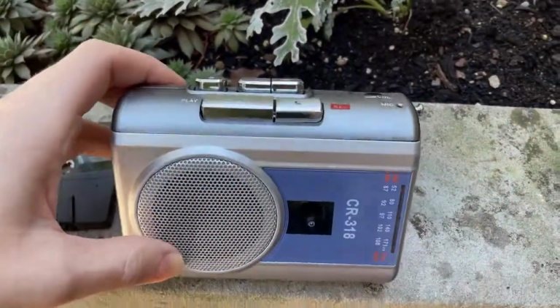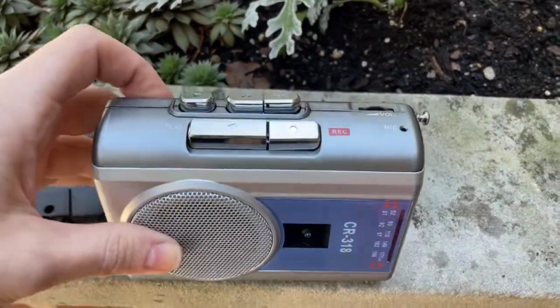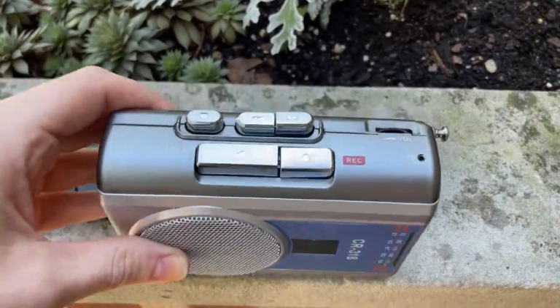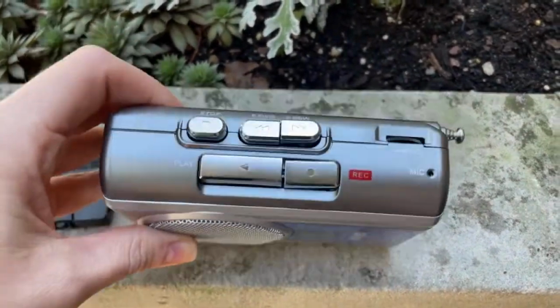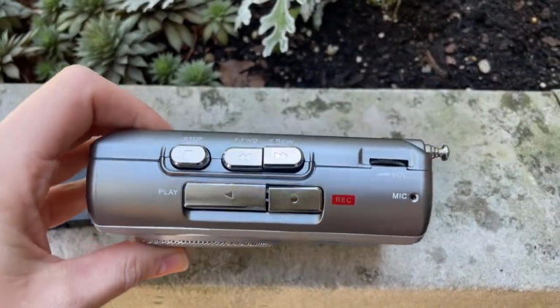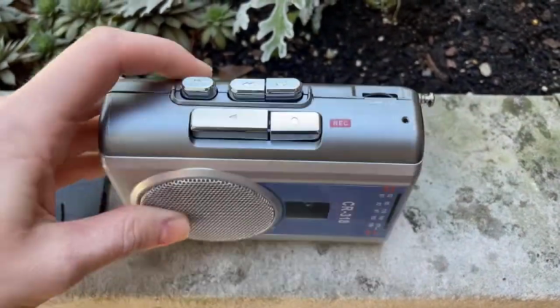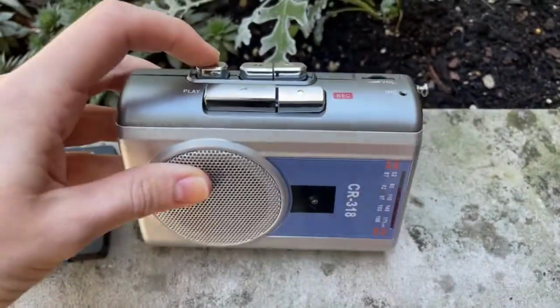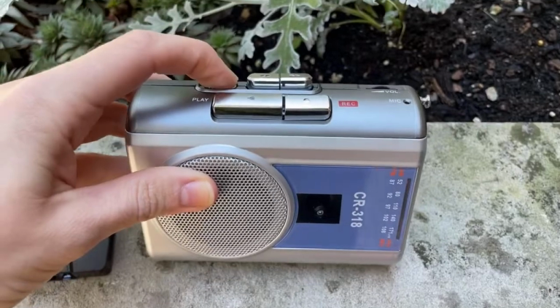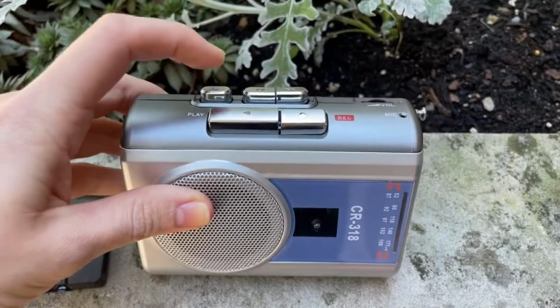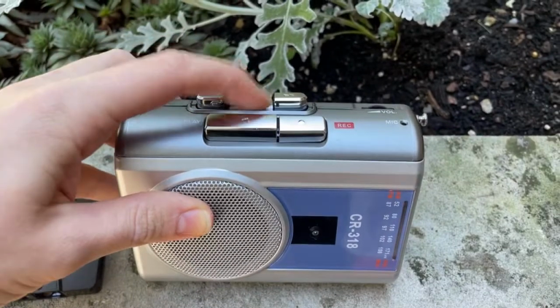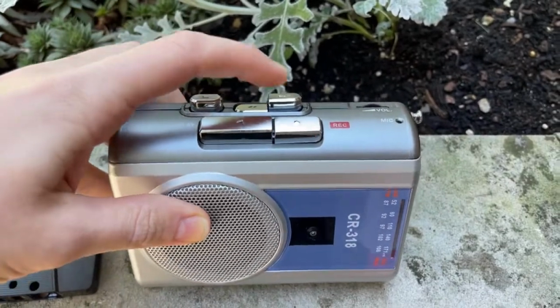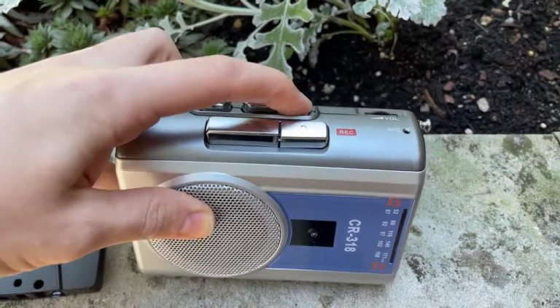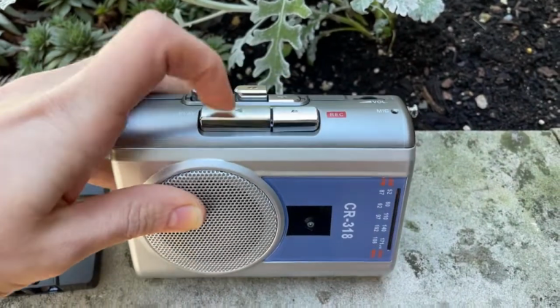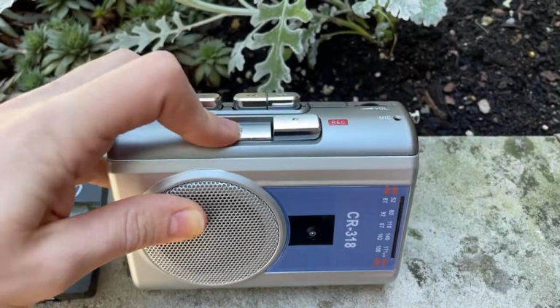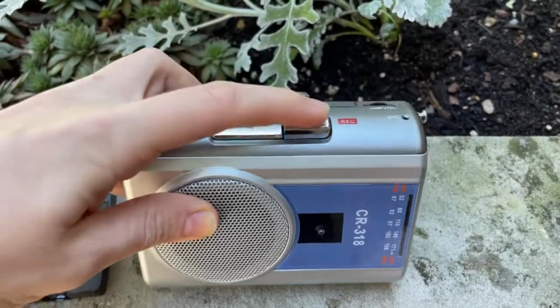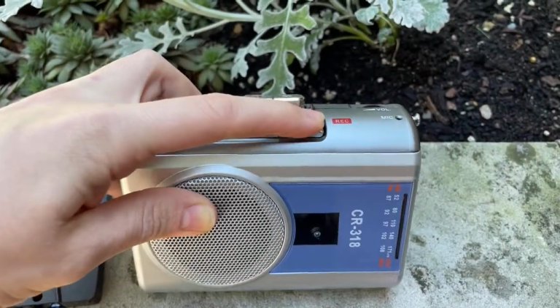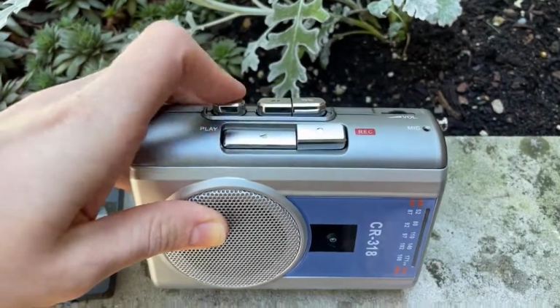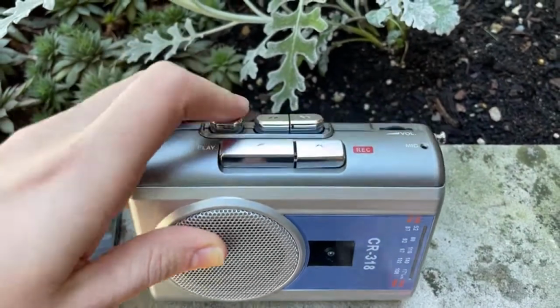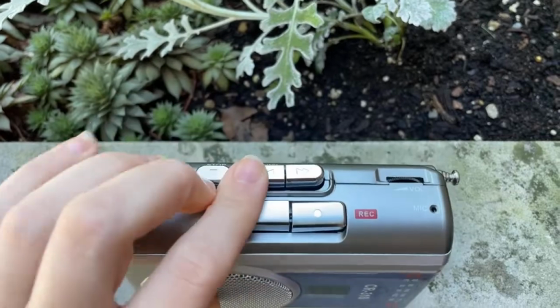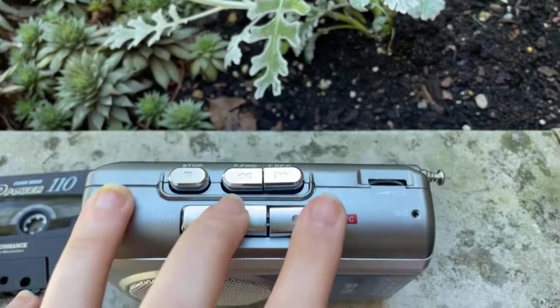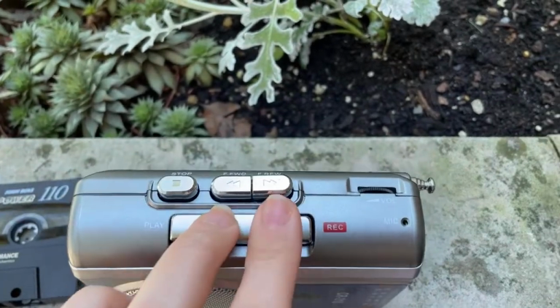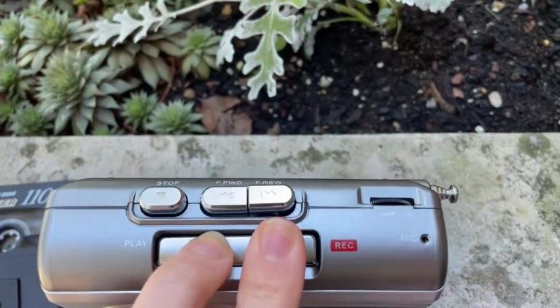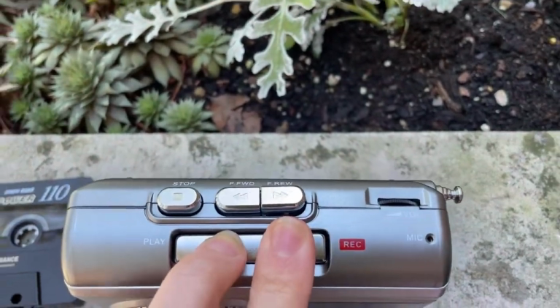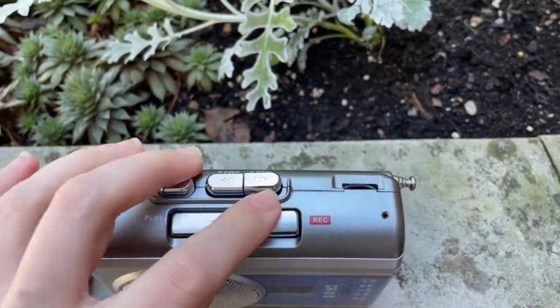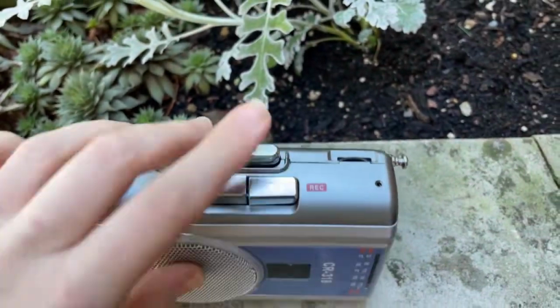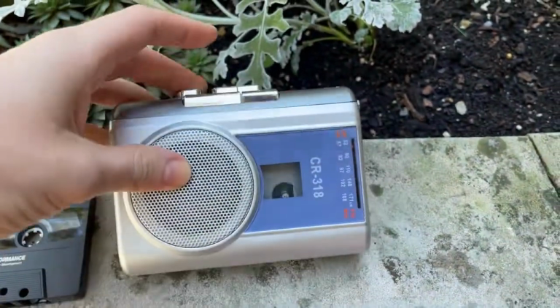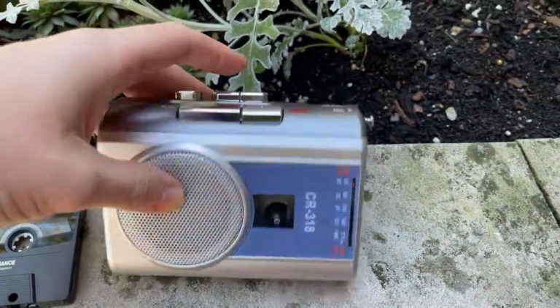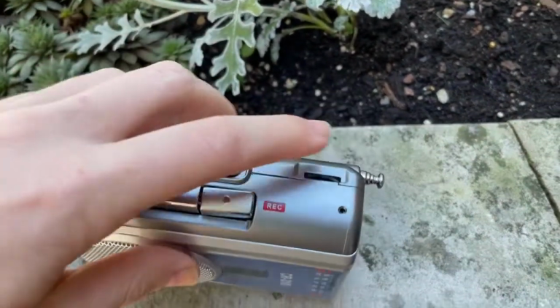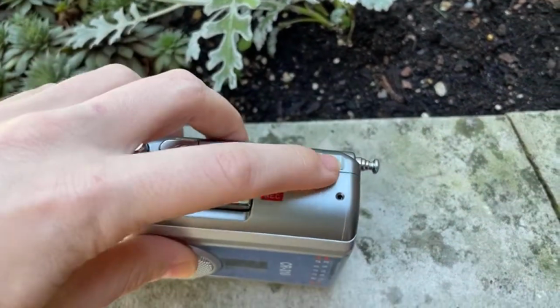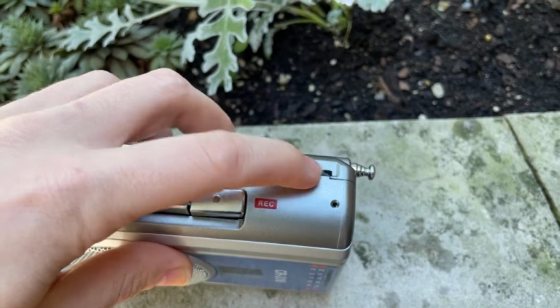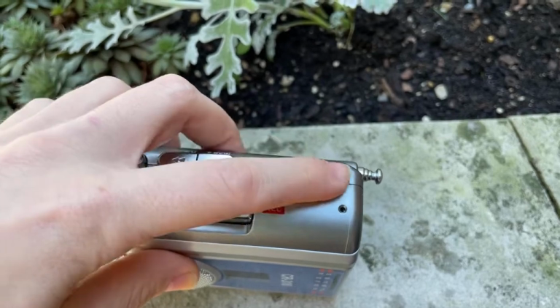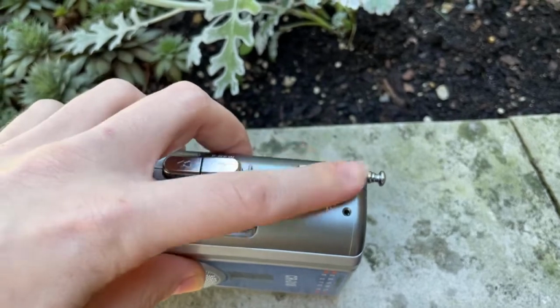The built-in speaker can also be used if we don't want to have our headphones in all the time. If you want to record something, just insert a tape and then press the play button and the record button at the same time. As simple as that.